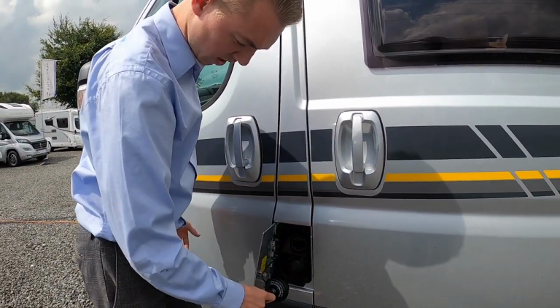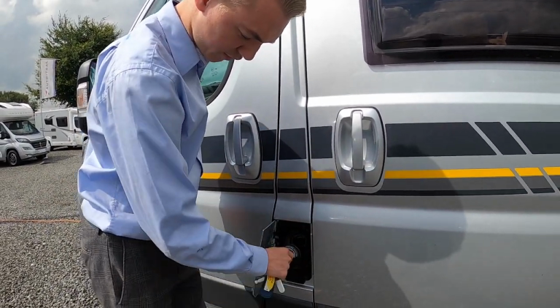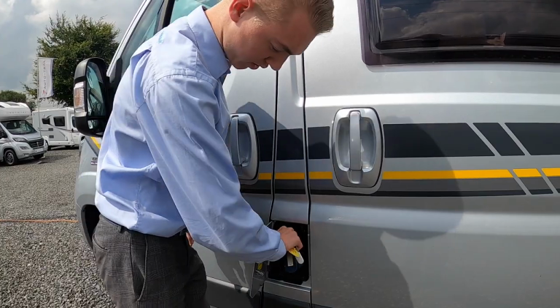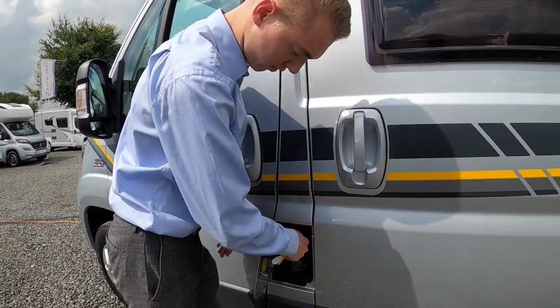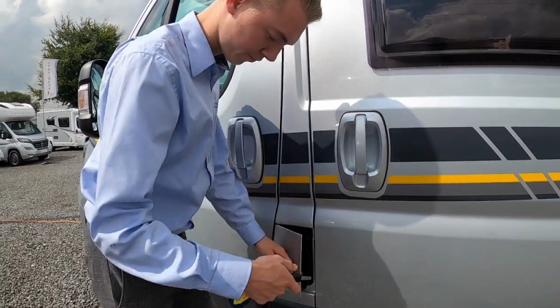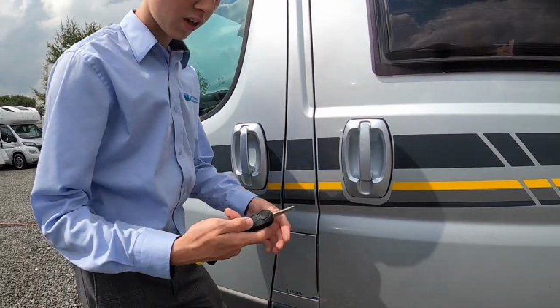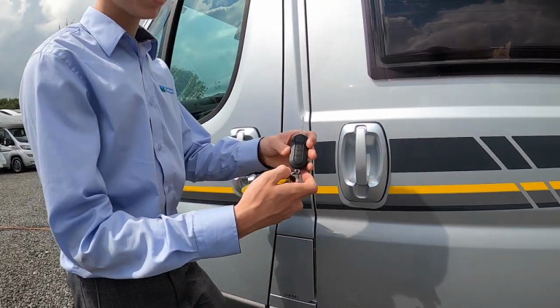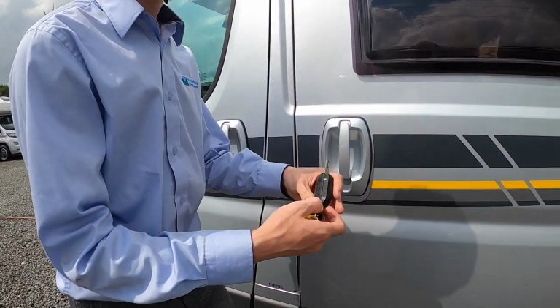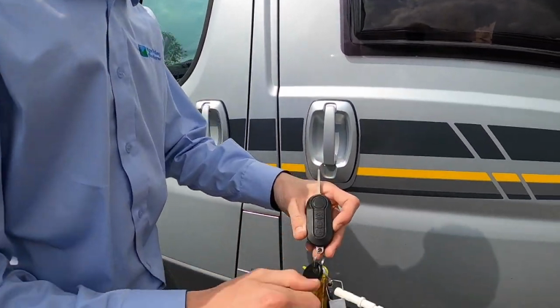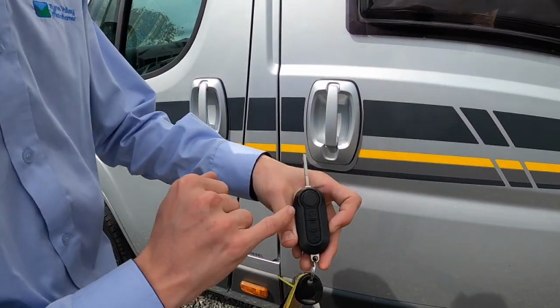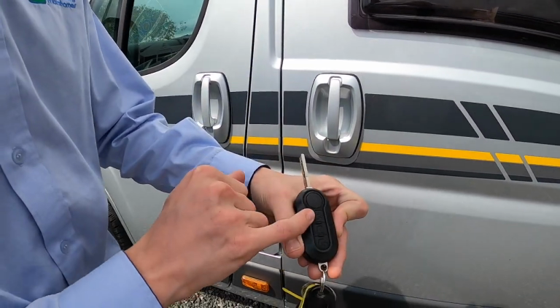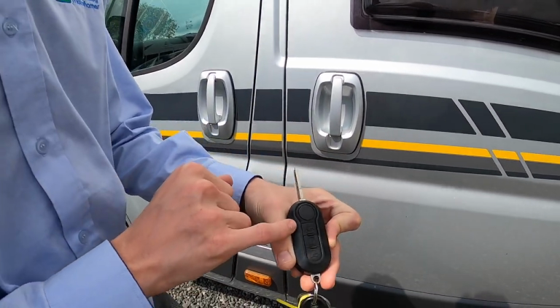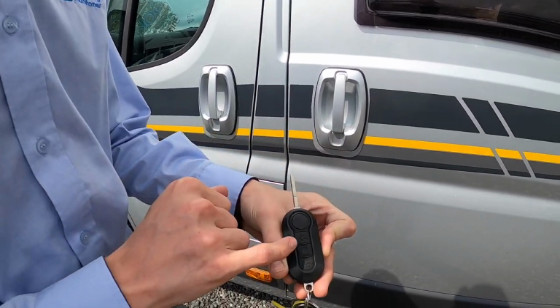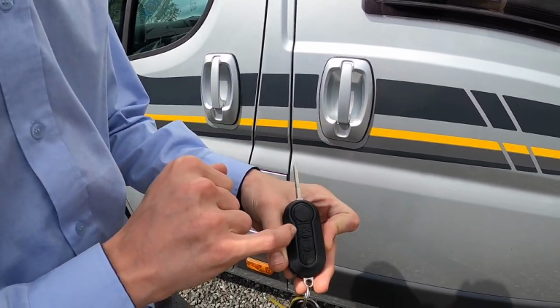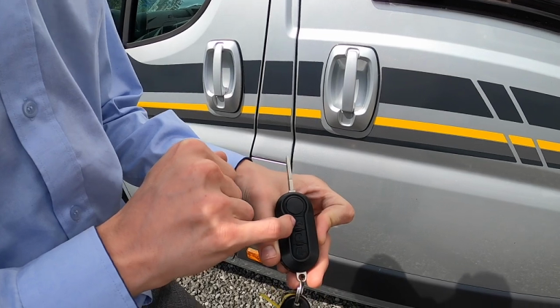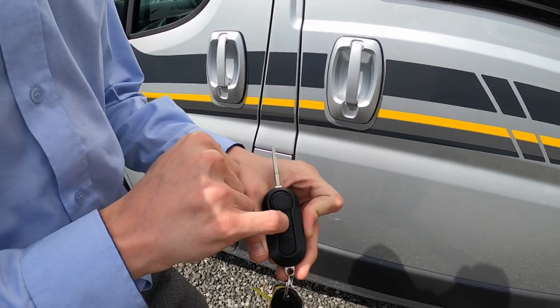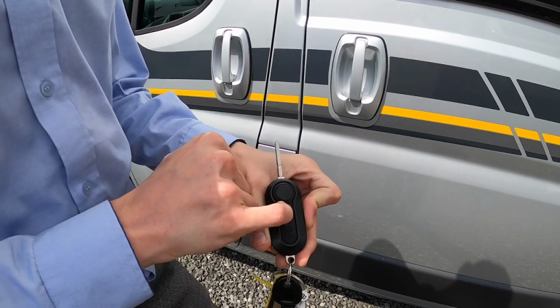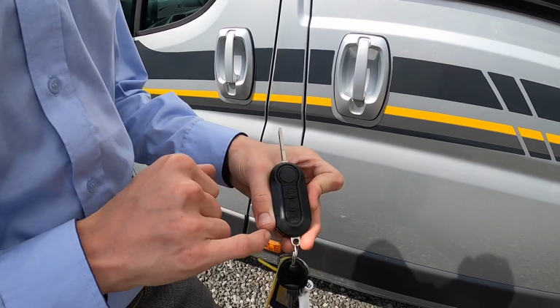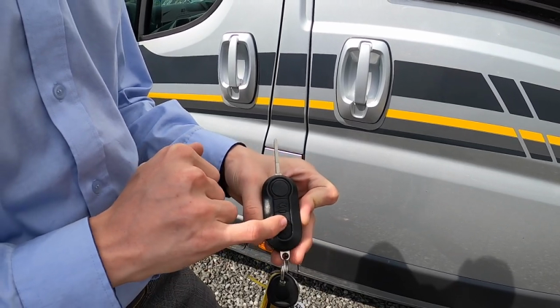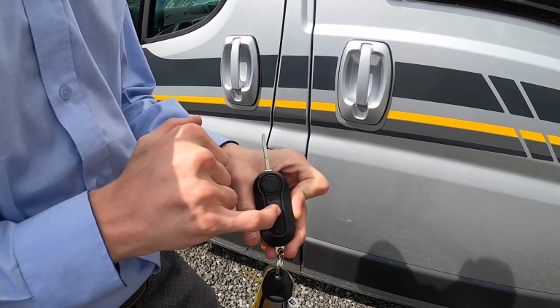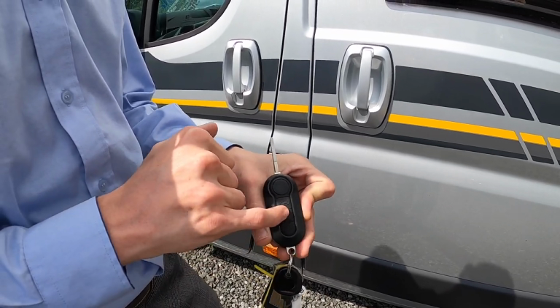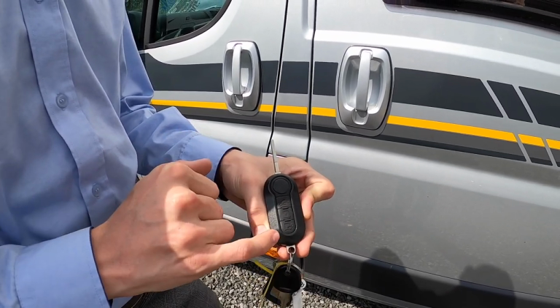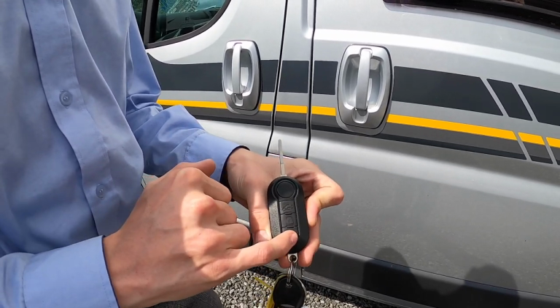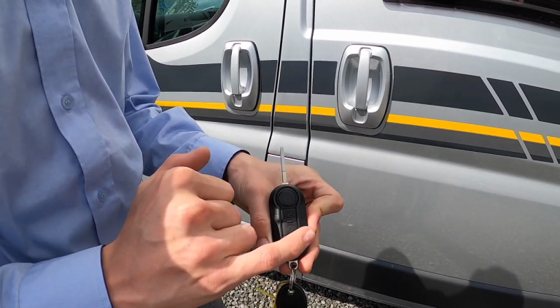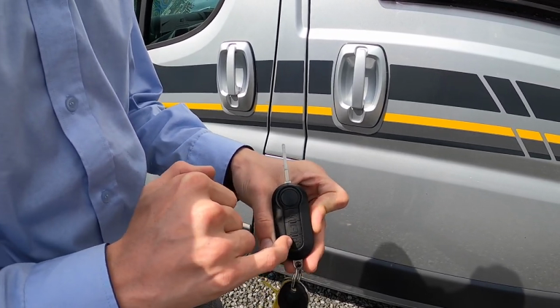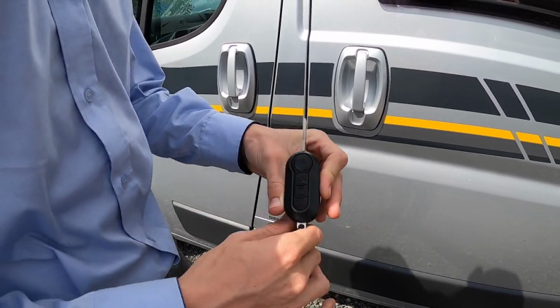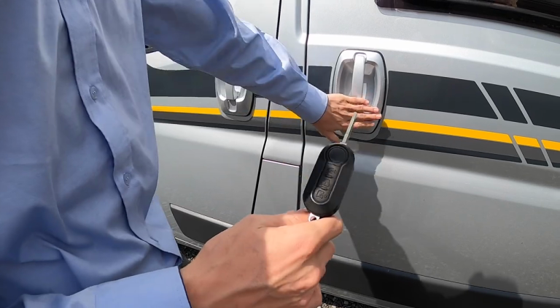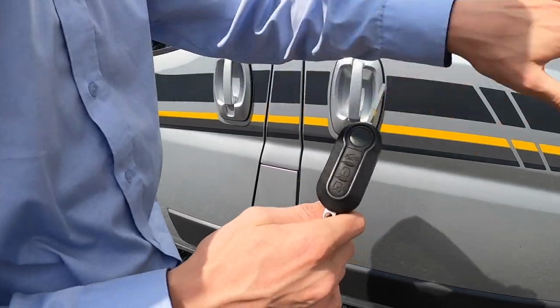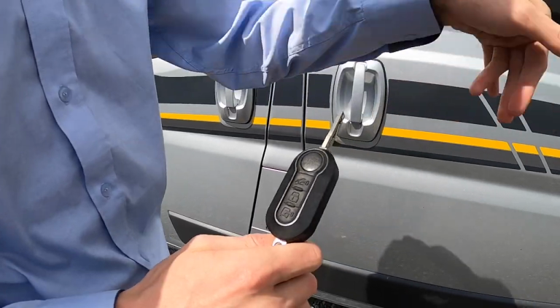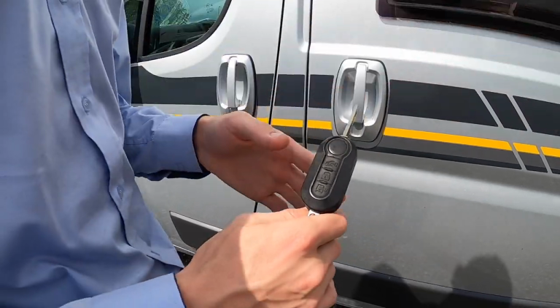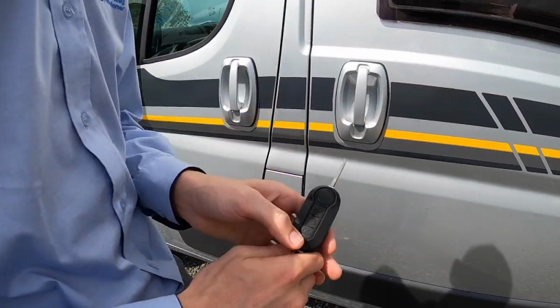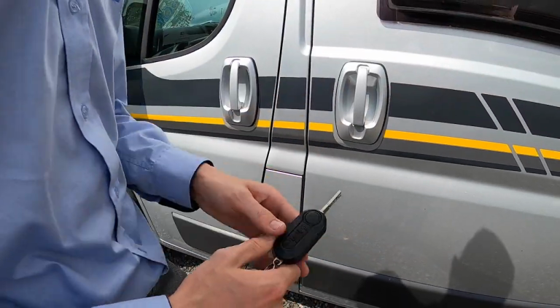The key opens the cab door at the front, locks all the doors, and opens the rear doors — the sliding door and the rear doors.